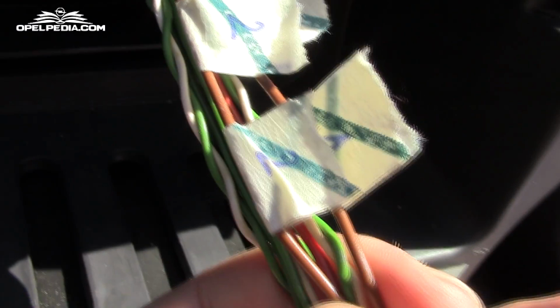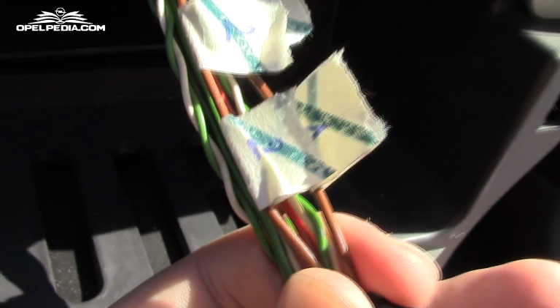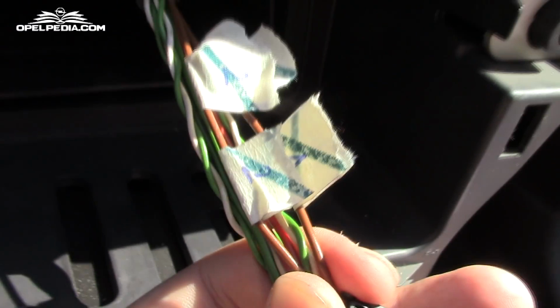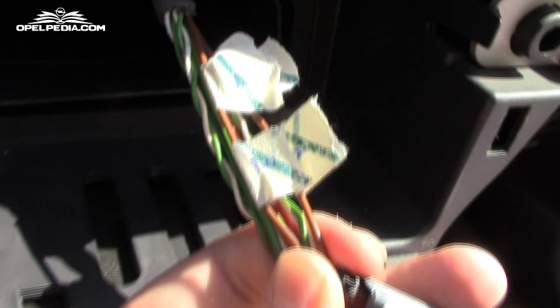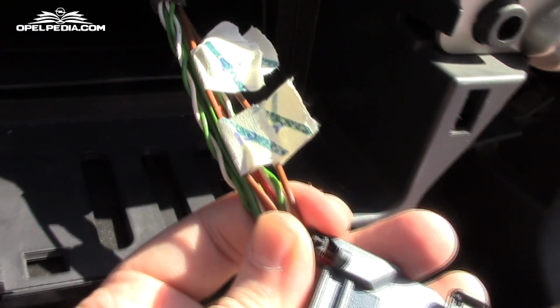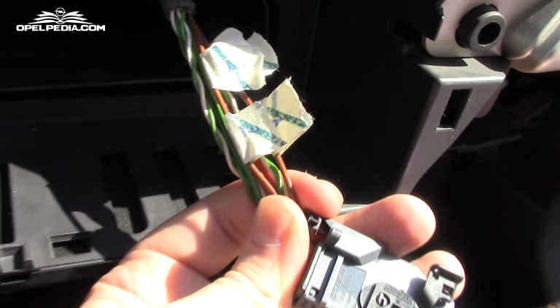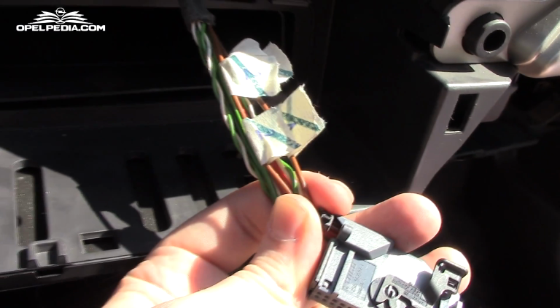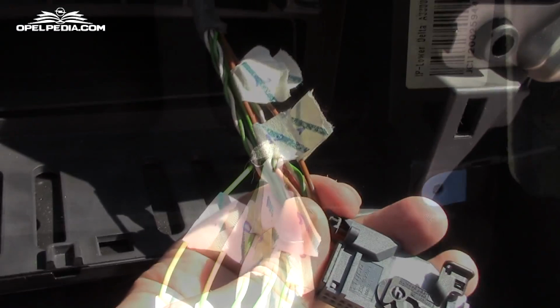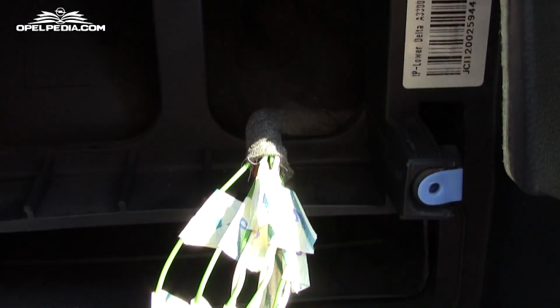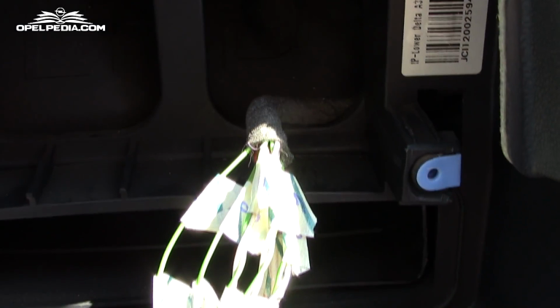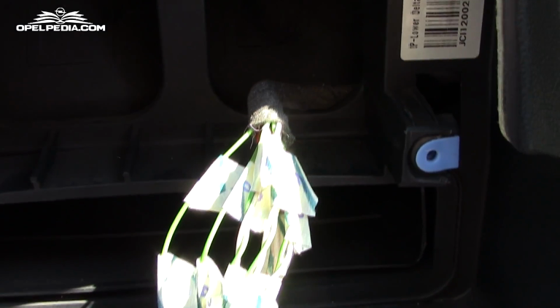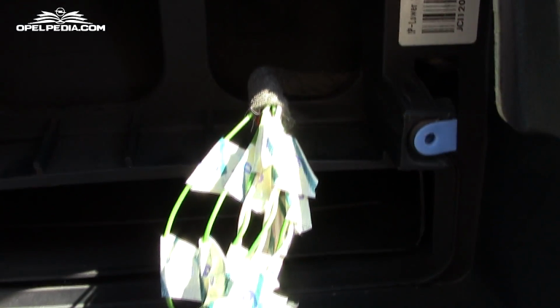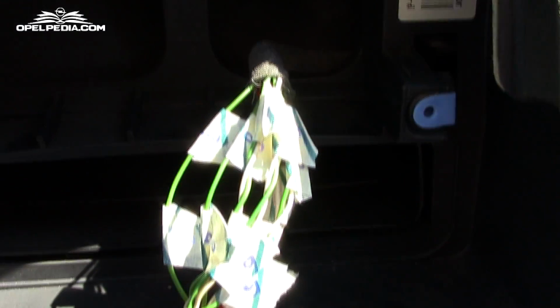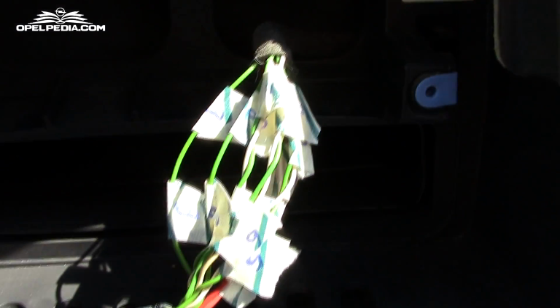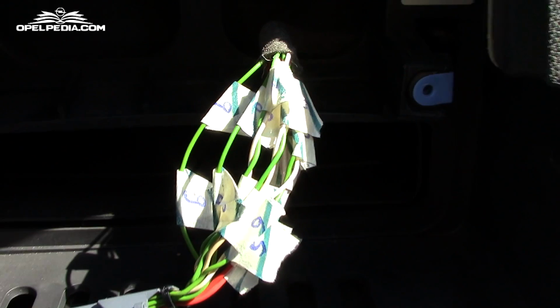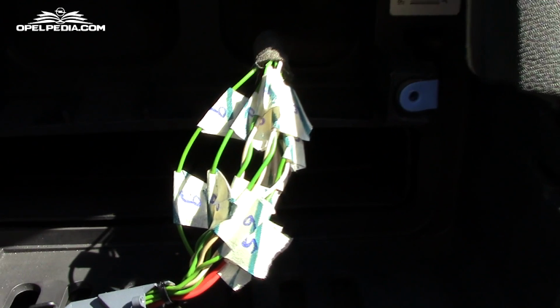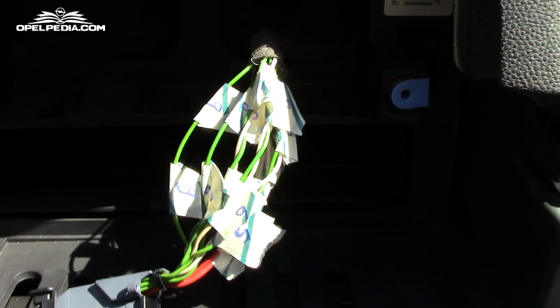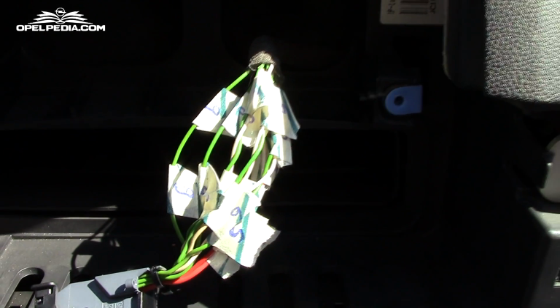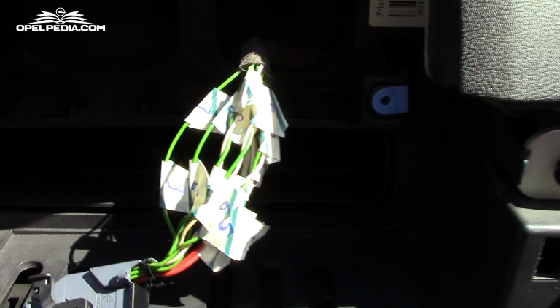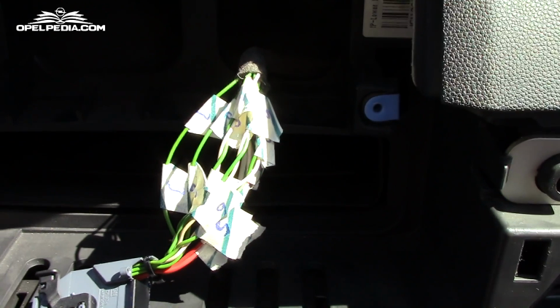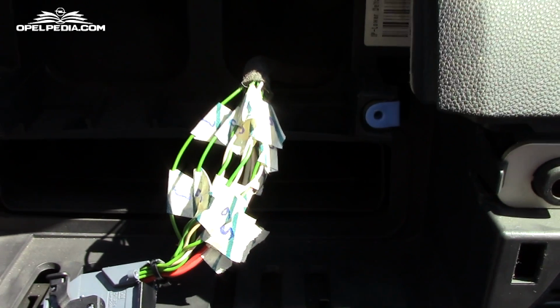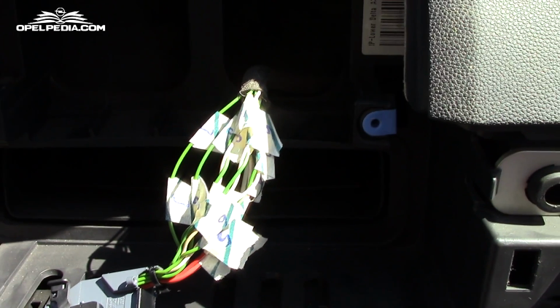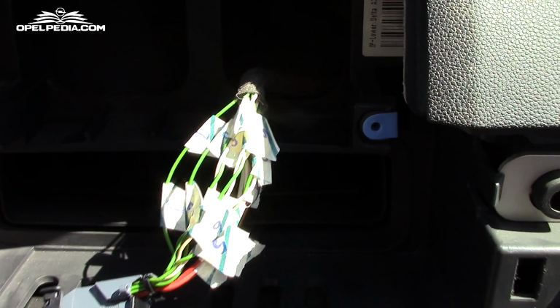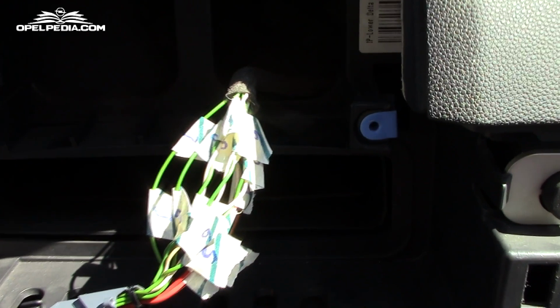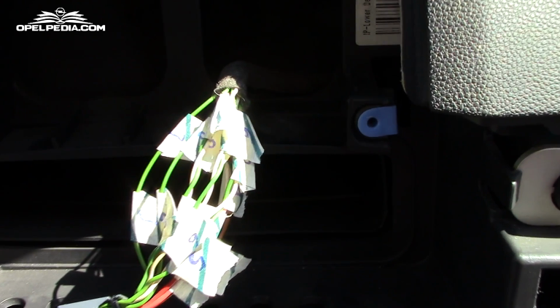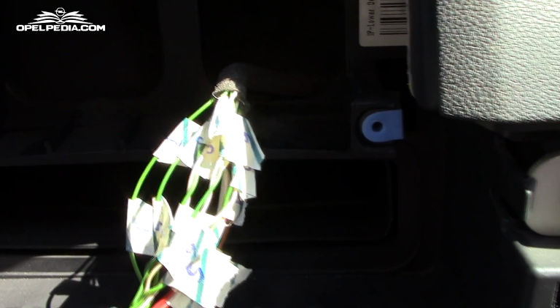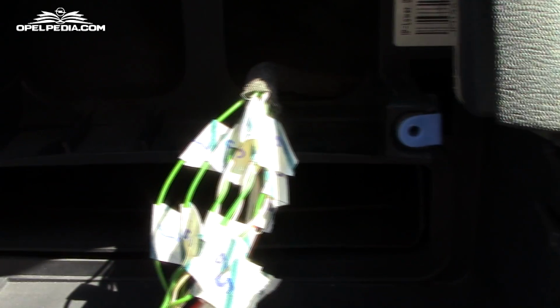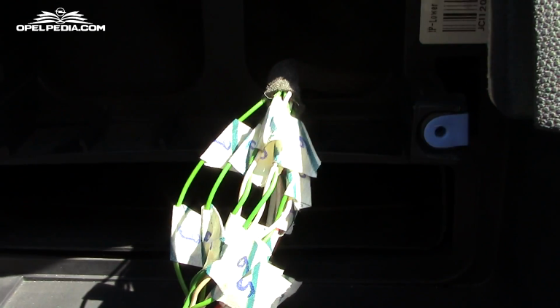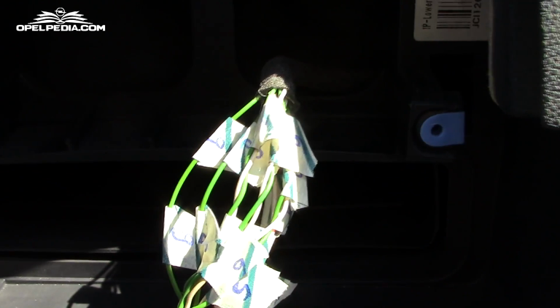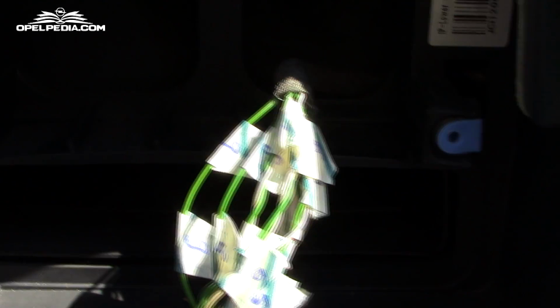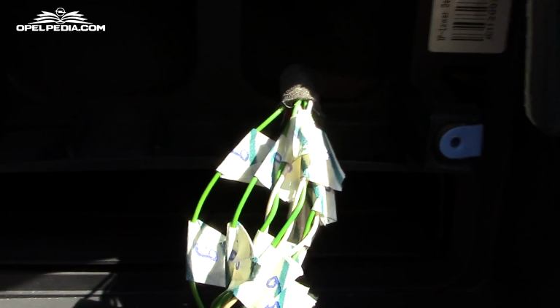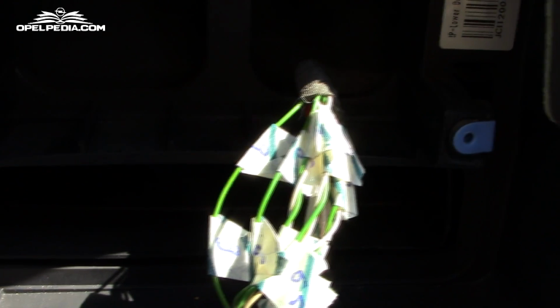After marking every wire, let's disconnect the battery in order to help avoid any unwanted short circuit.